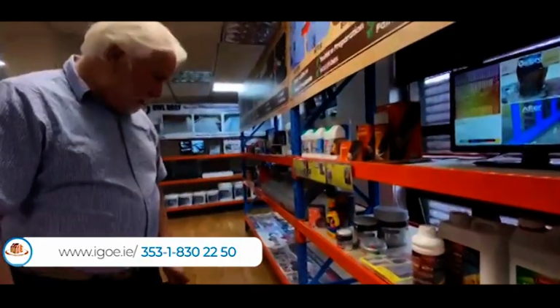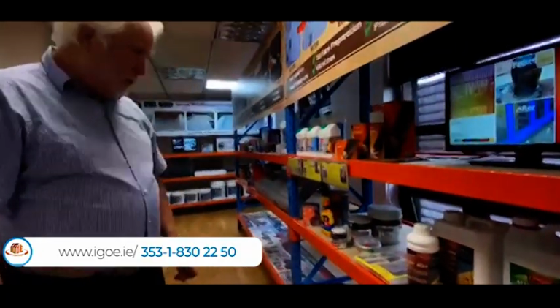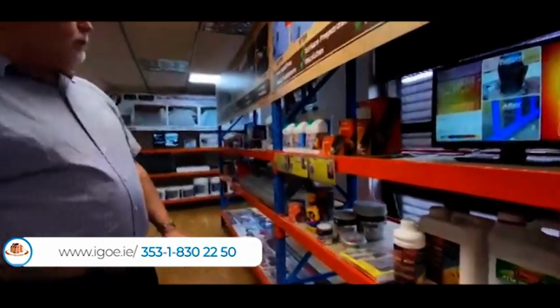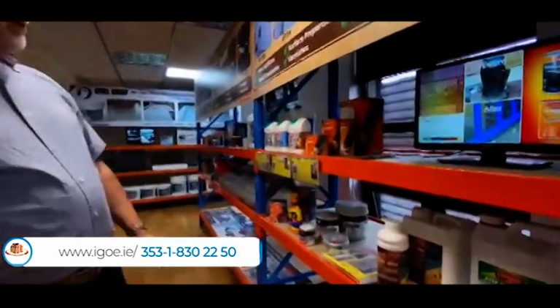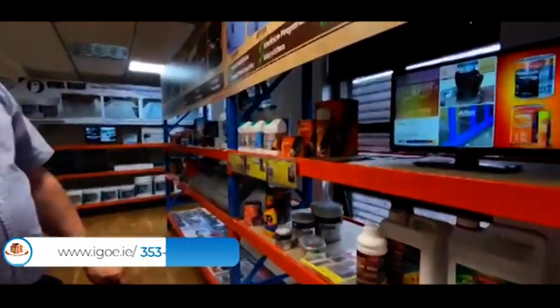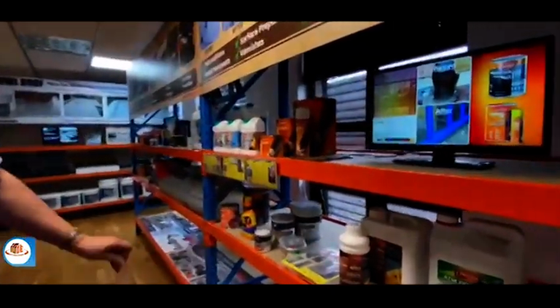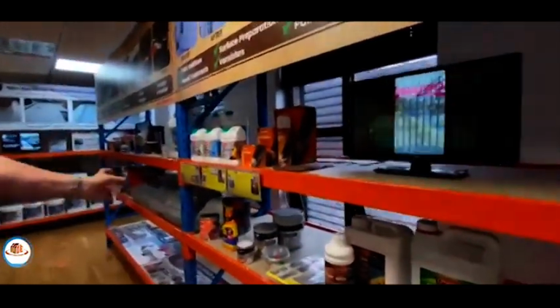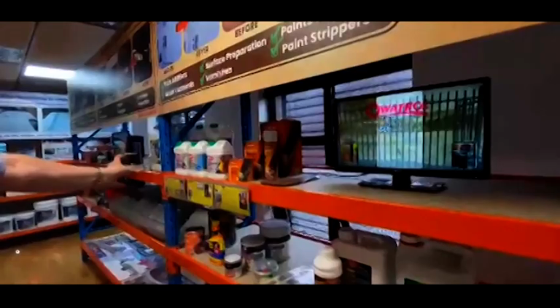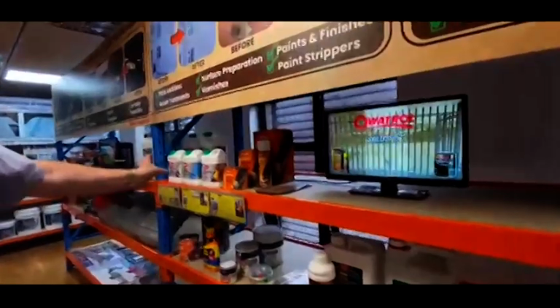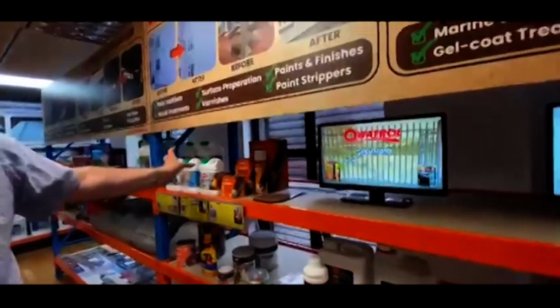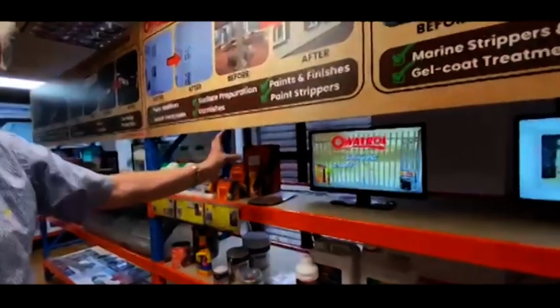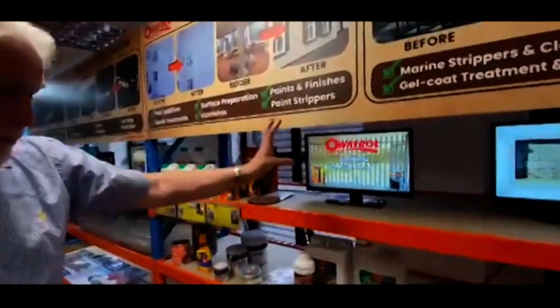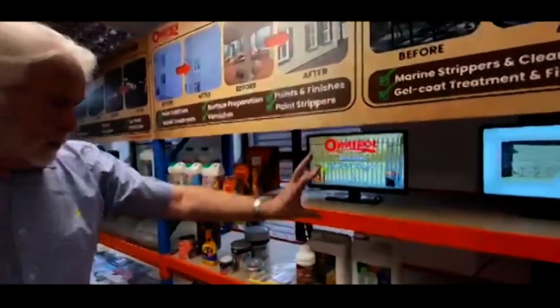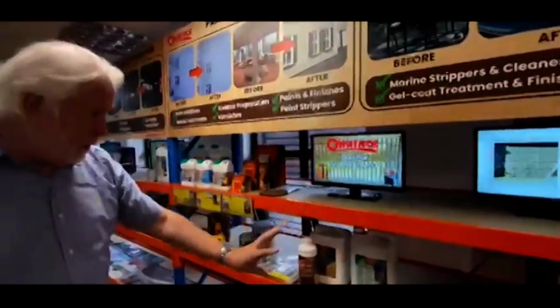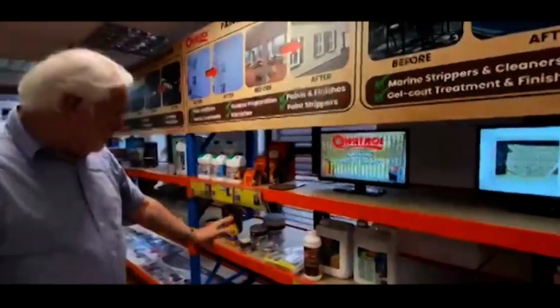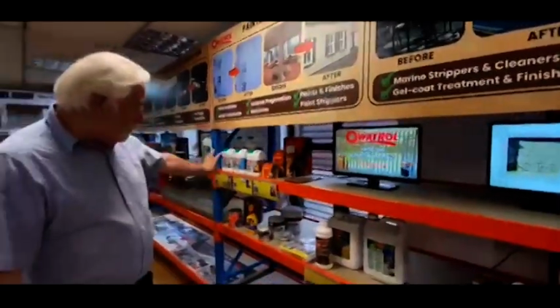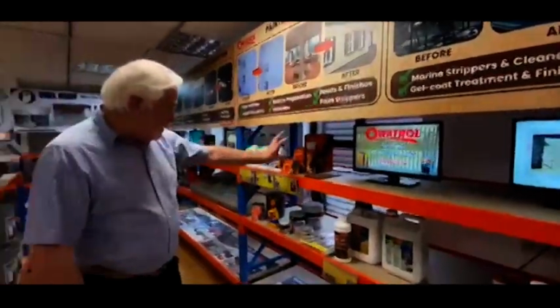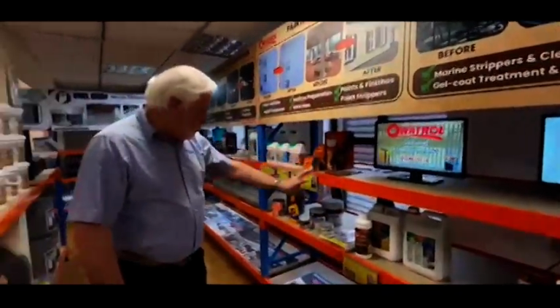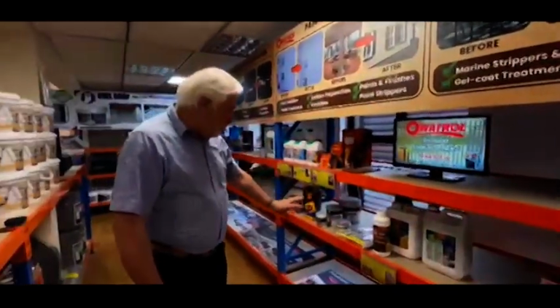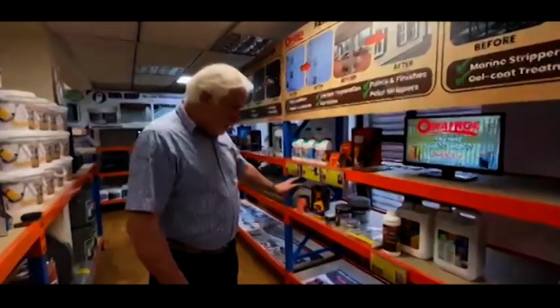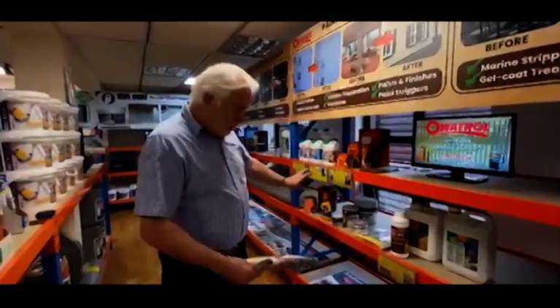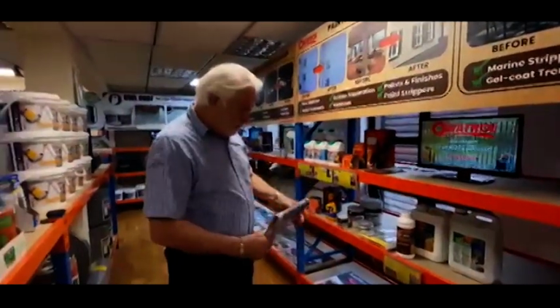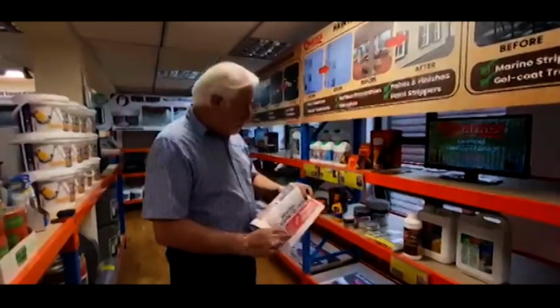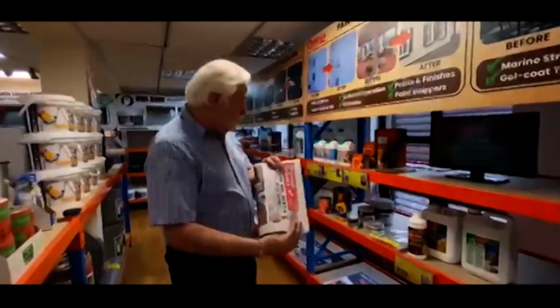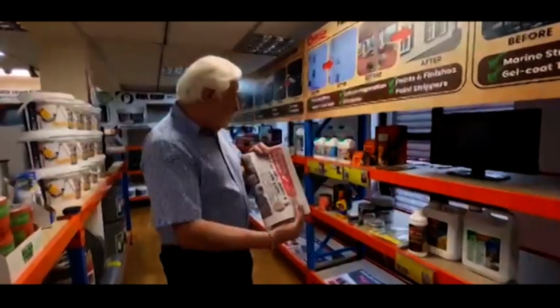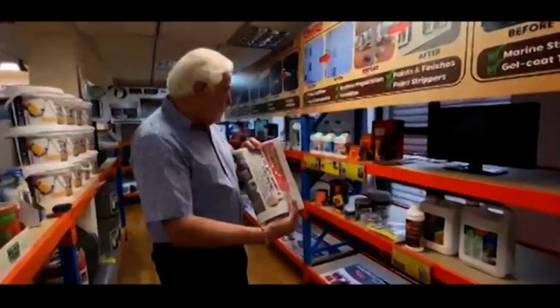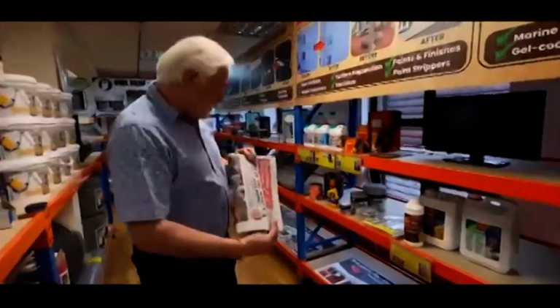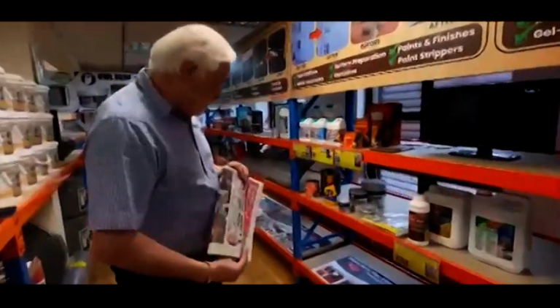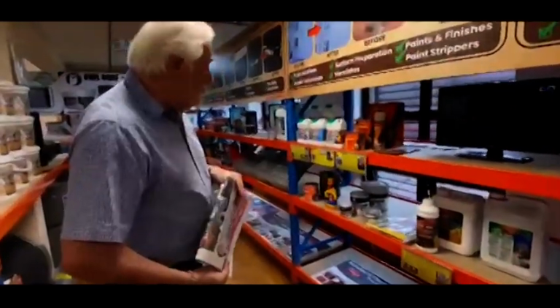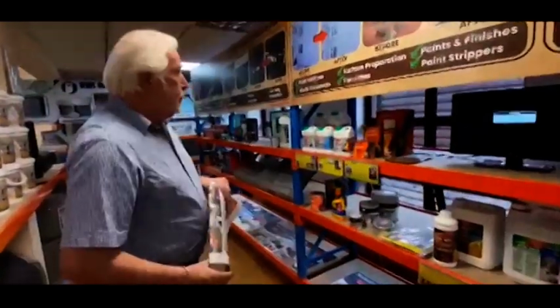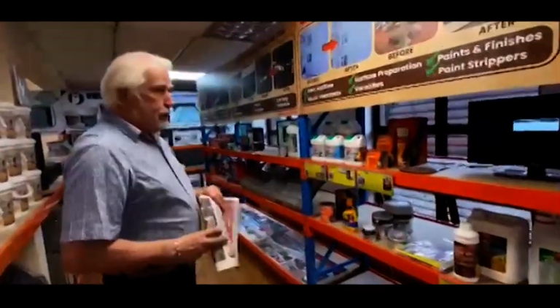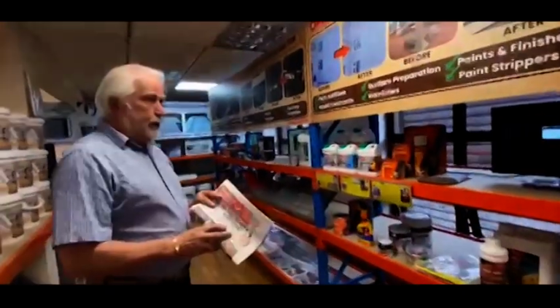Just to summarize again, all of the painting and decoration information exists here and is all in the problem solvers. Check it out.